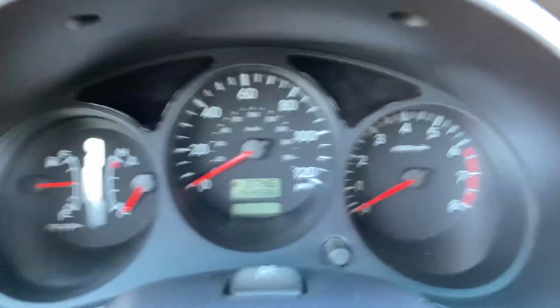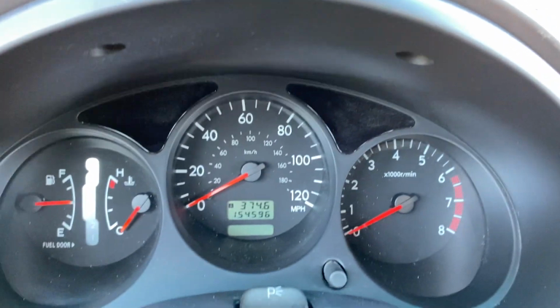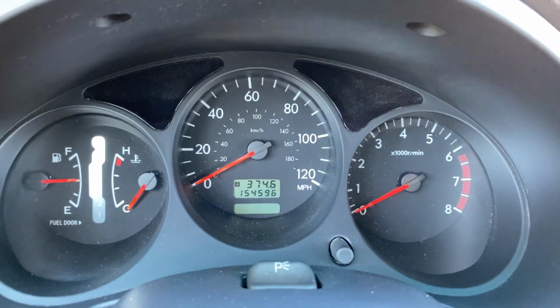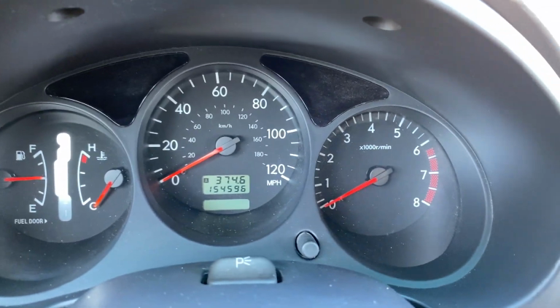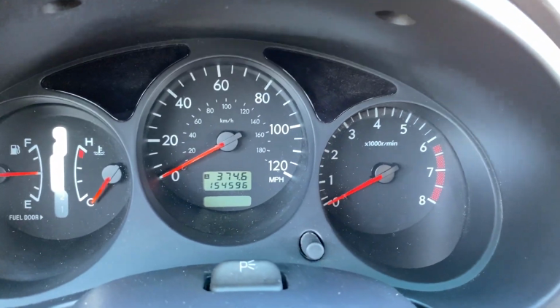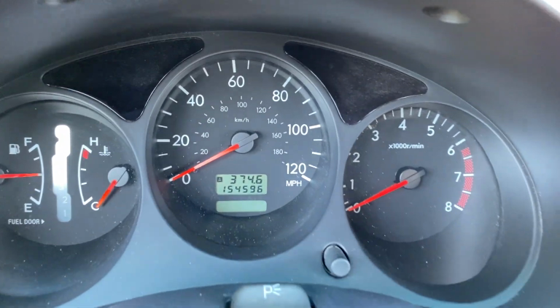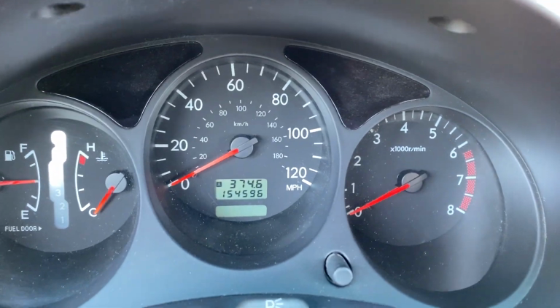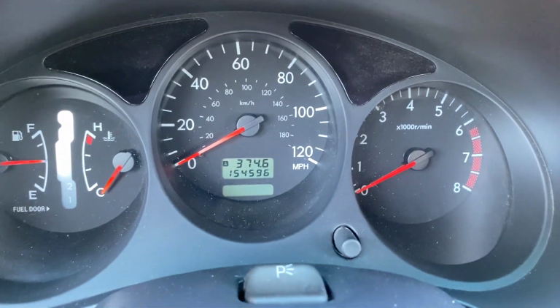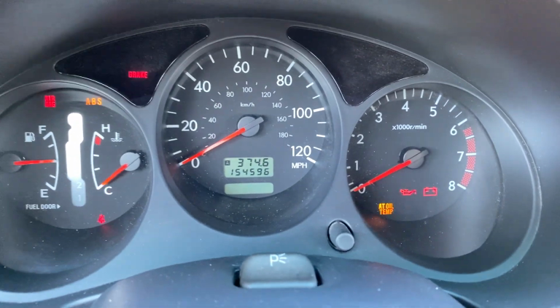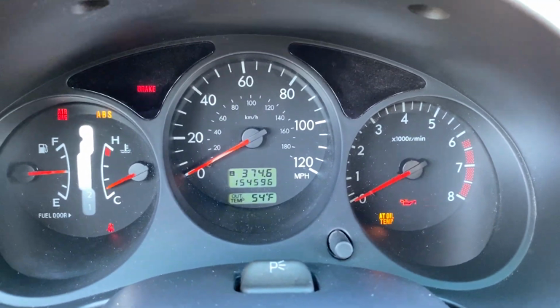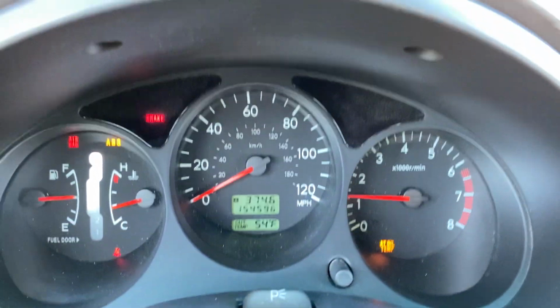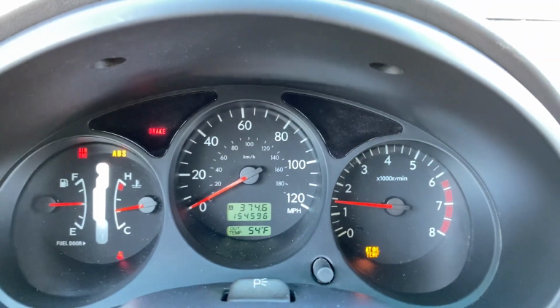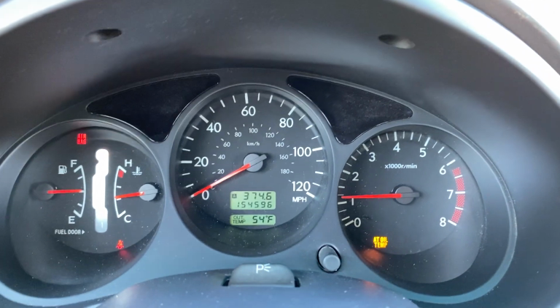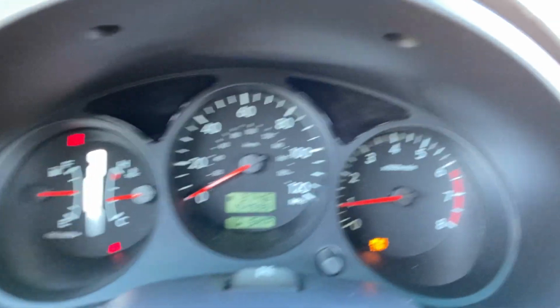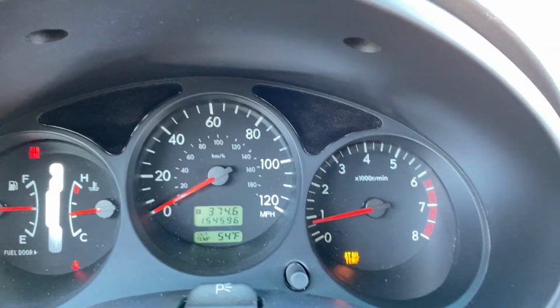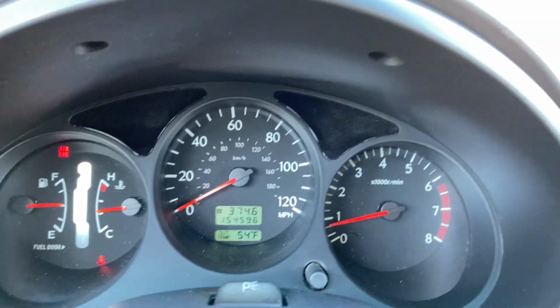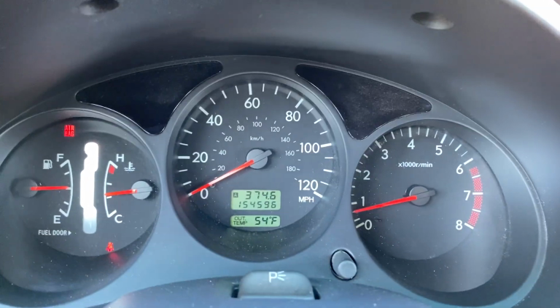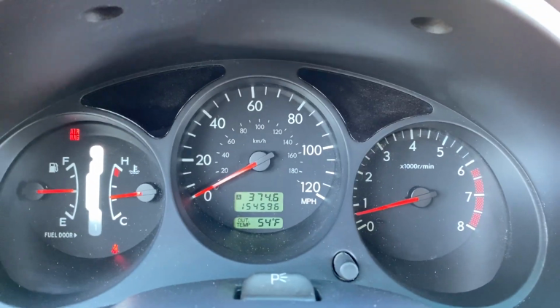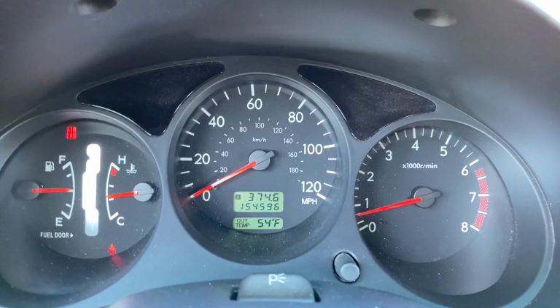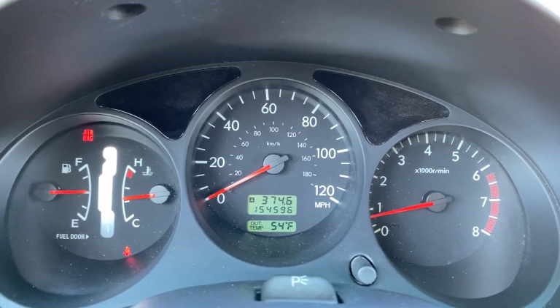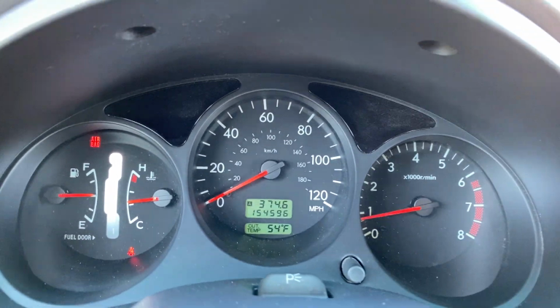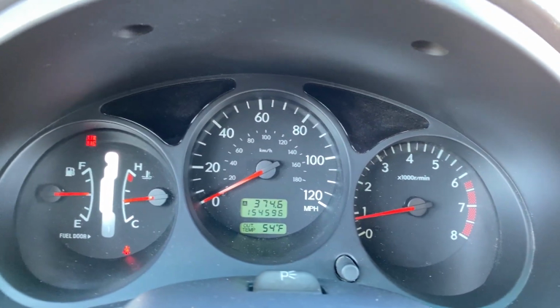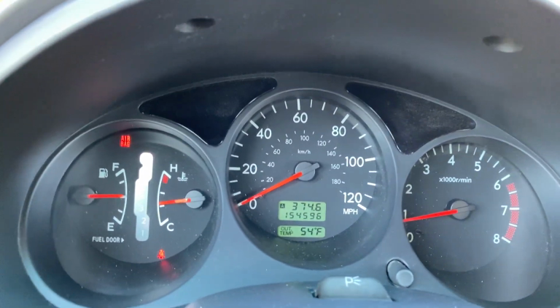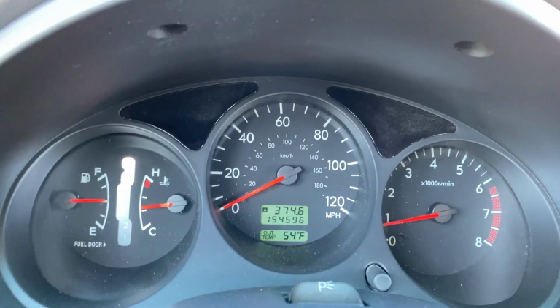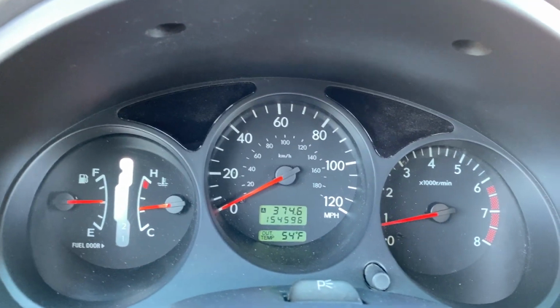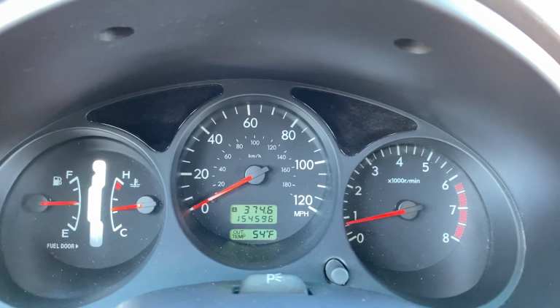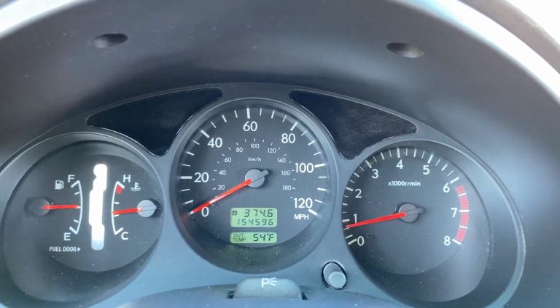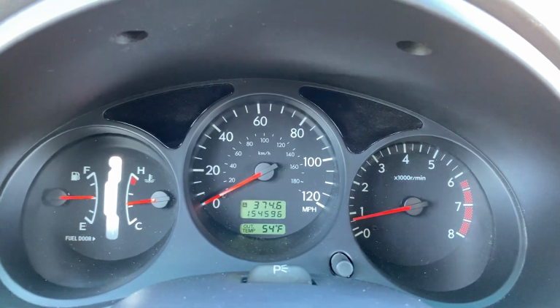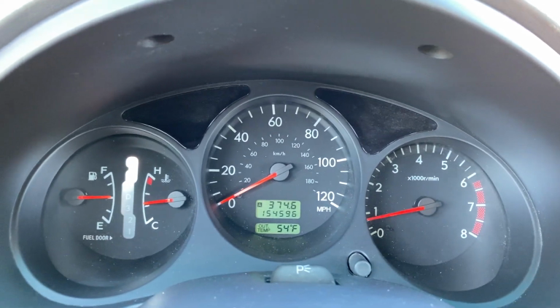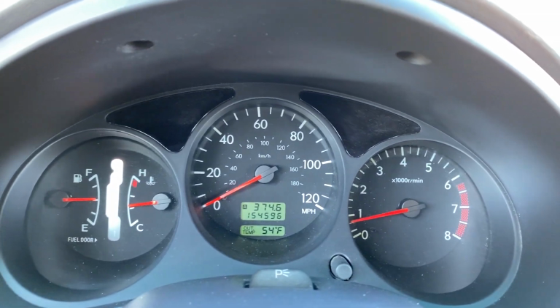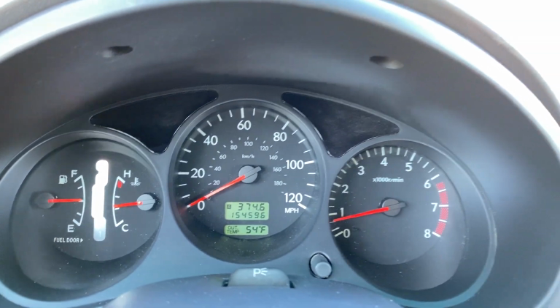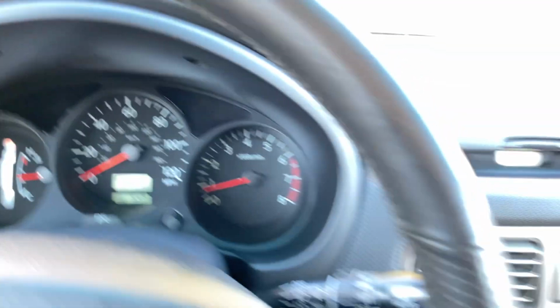154,000 miles. I'm going to start it up anyway, even though it shows the odometer, because I want you all to see that all the lights are off — and that's exactly how the car should be.